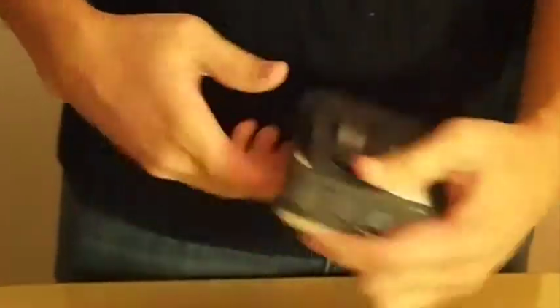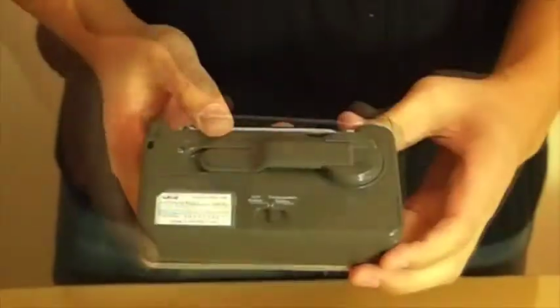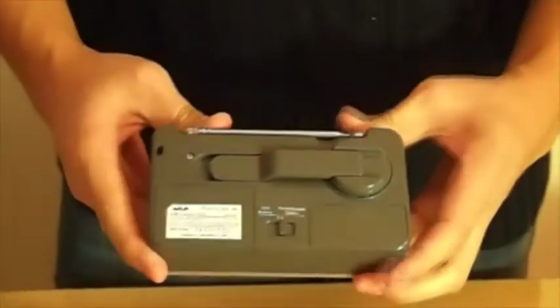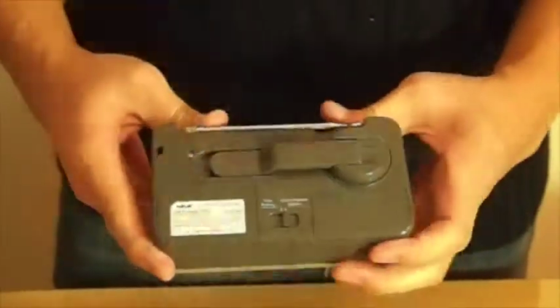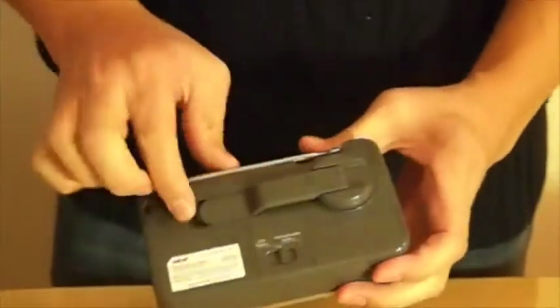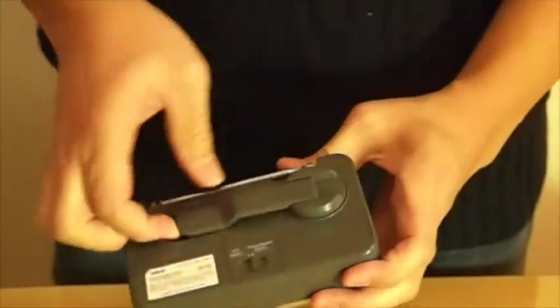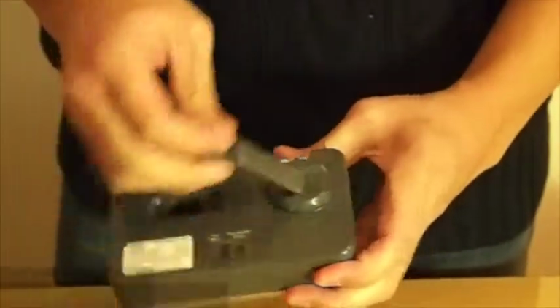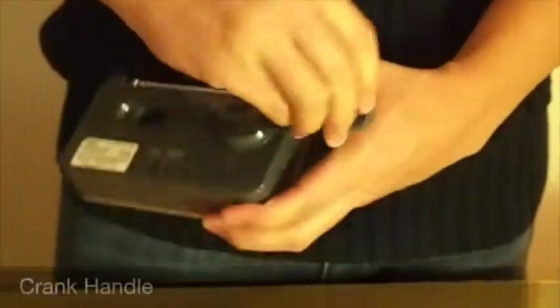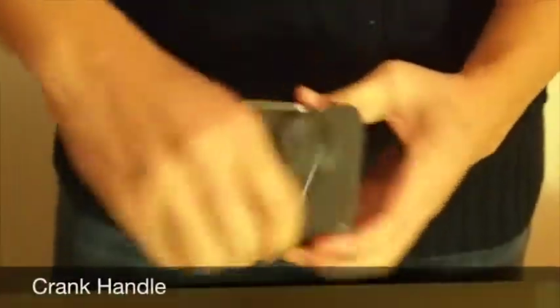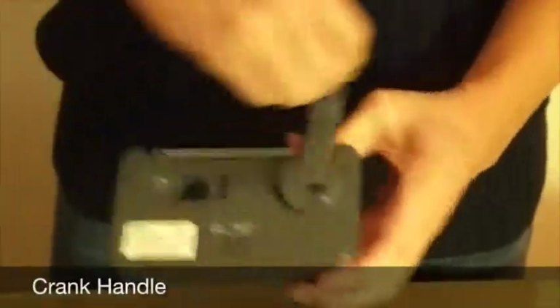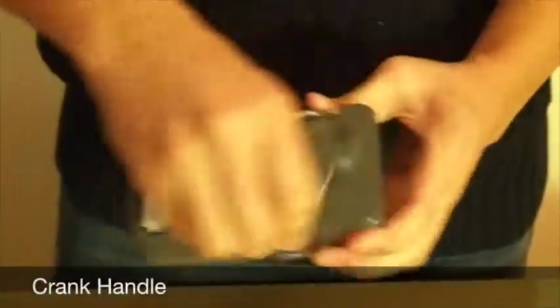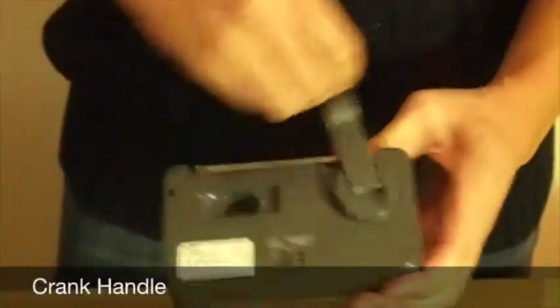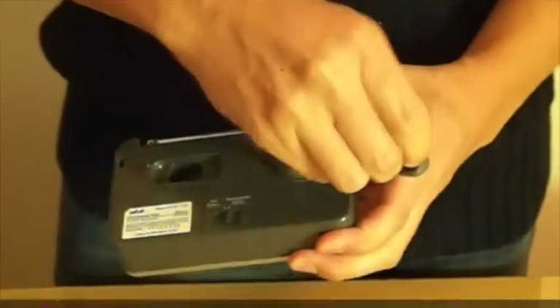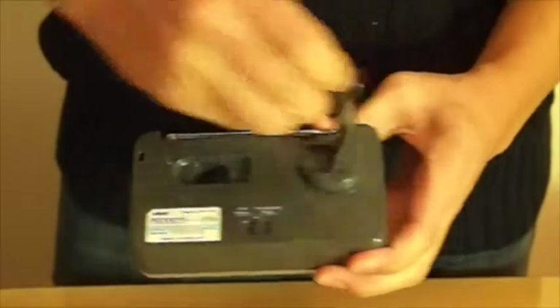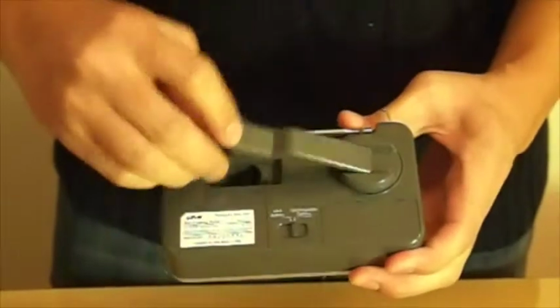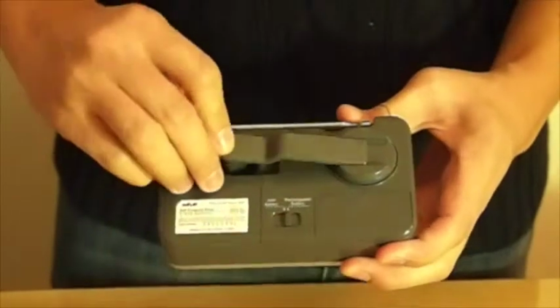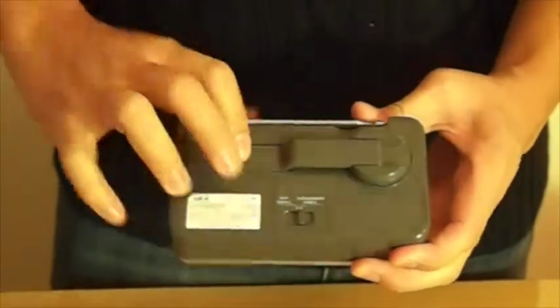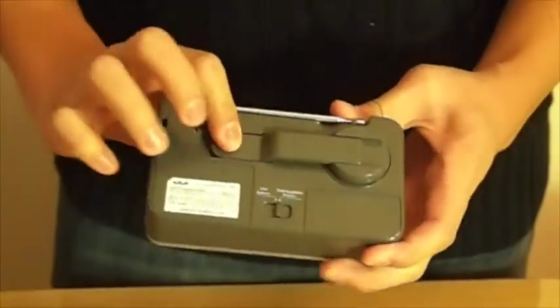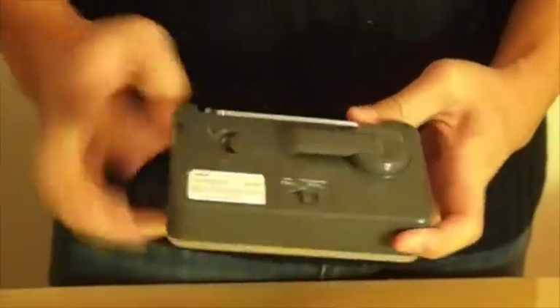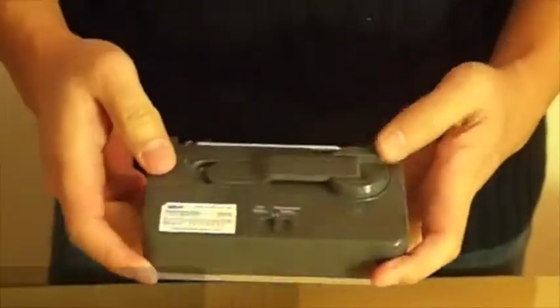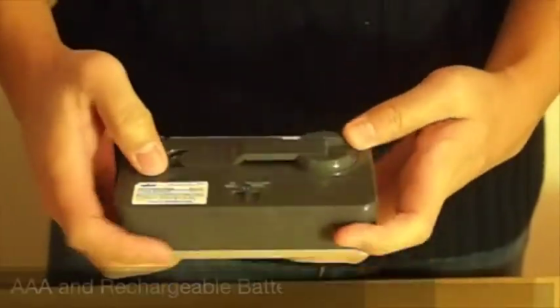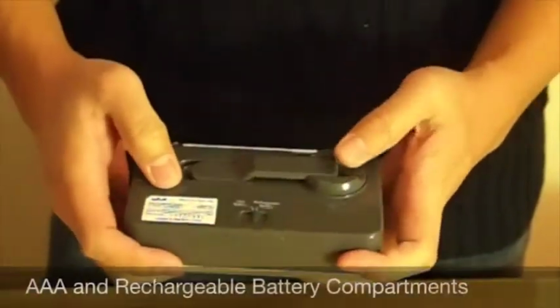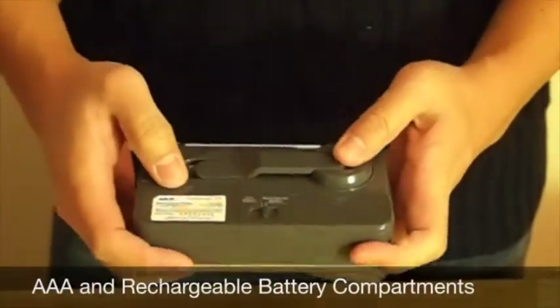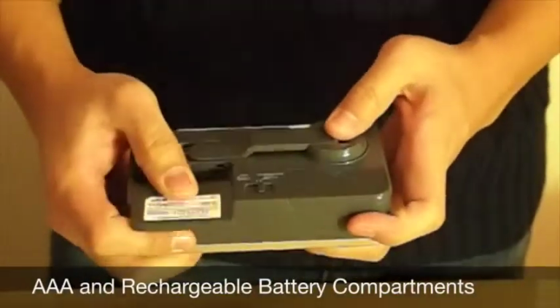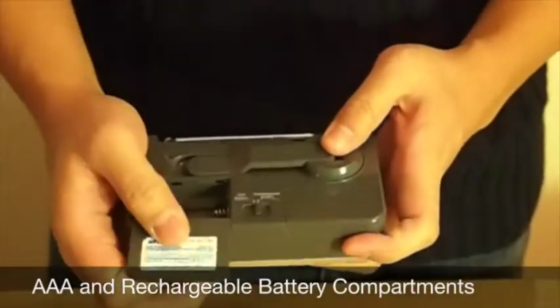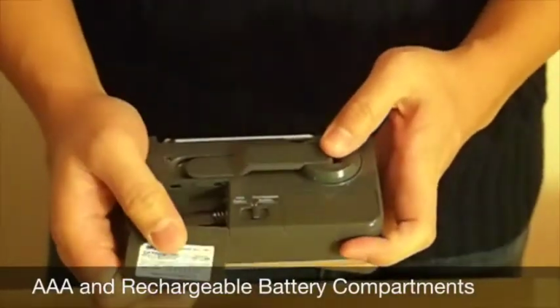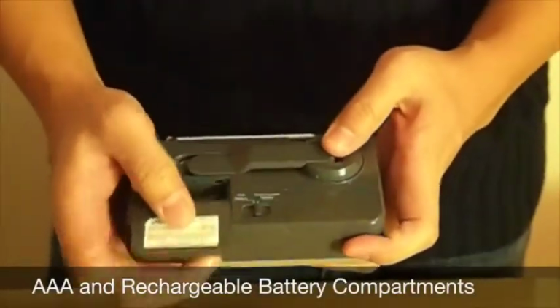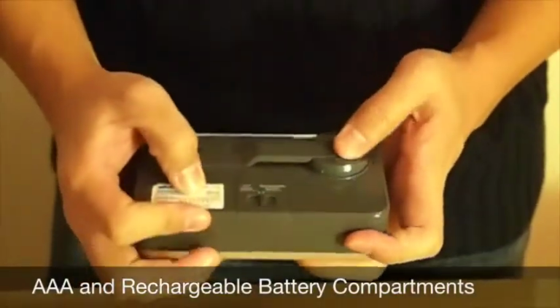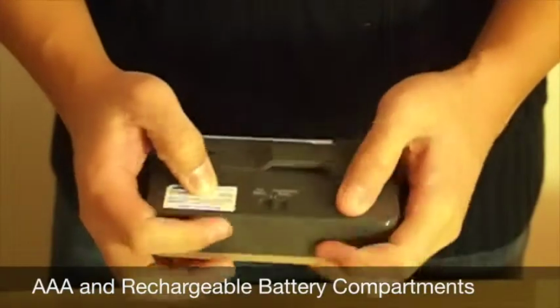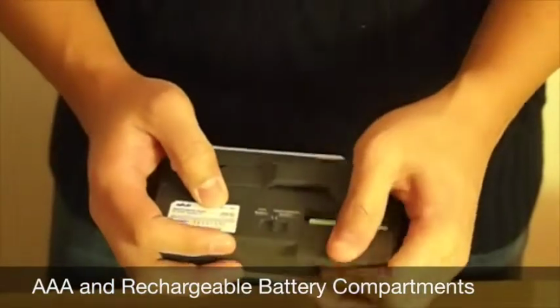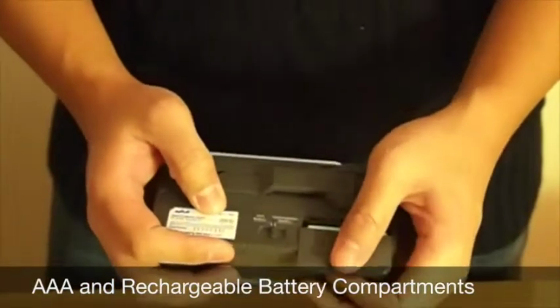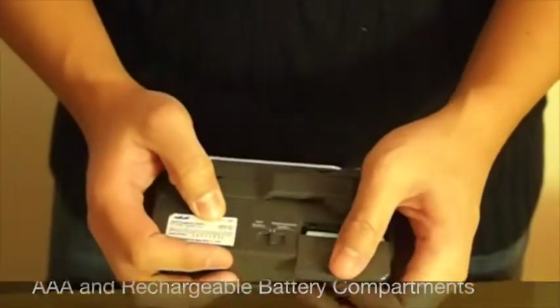On the back we have a crank handle and battery compartments for AAA batteries and rechargeable batteries.